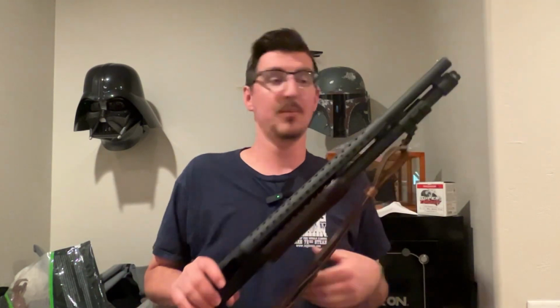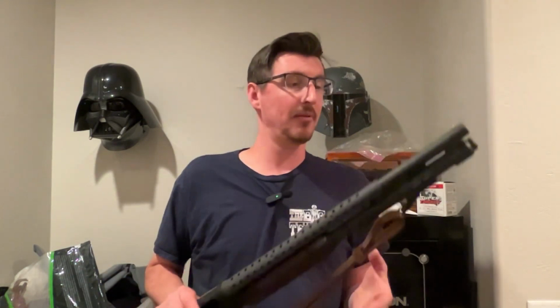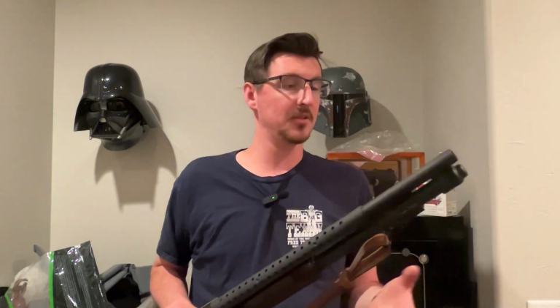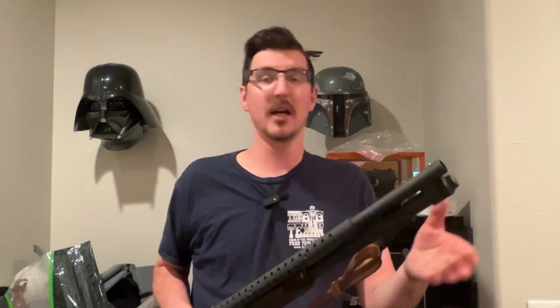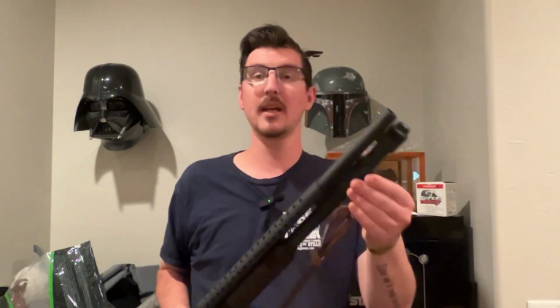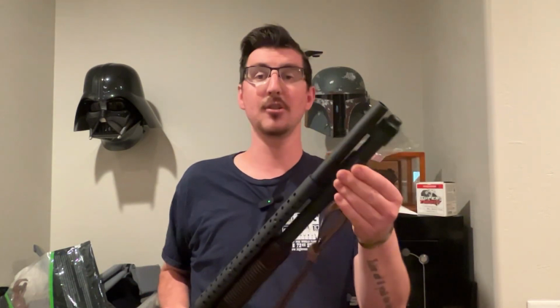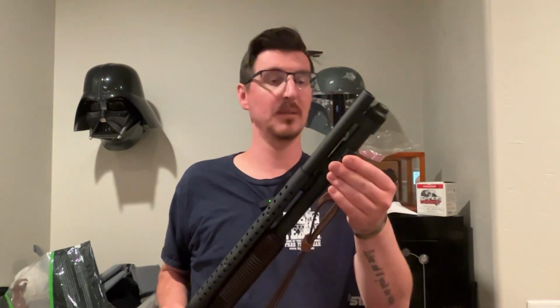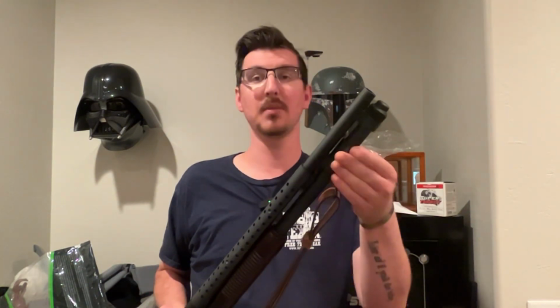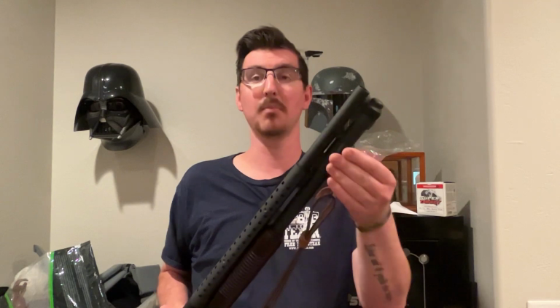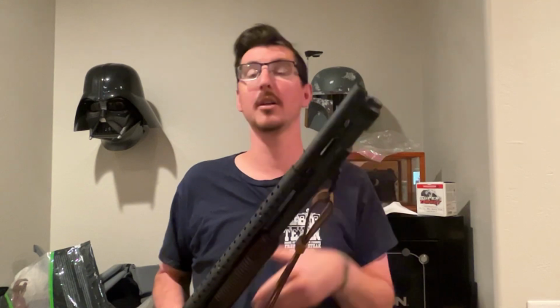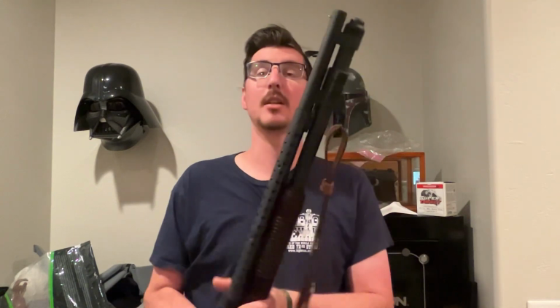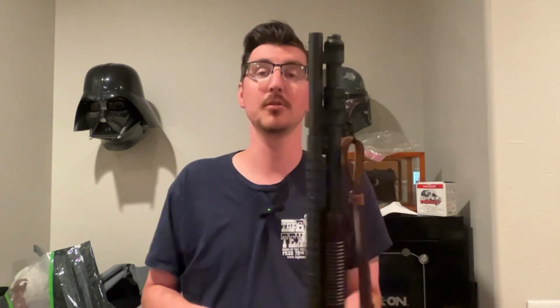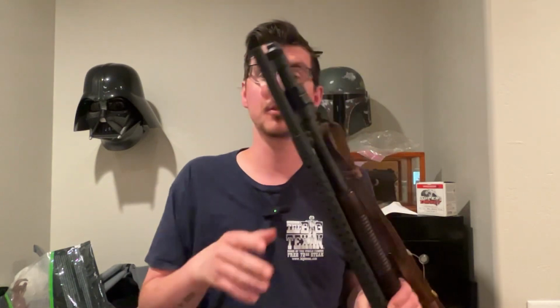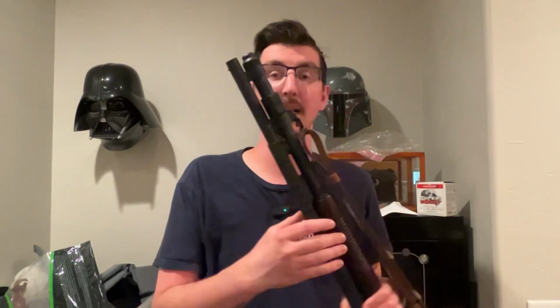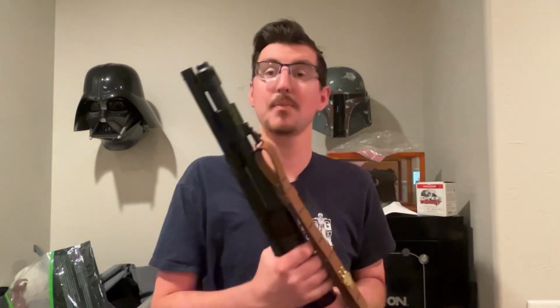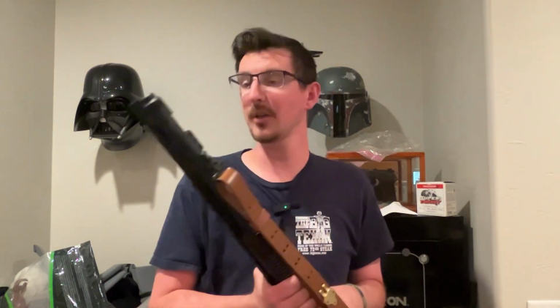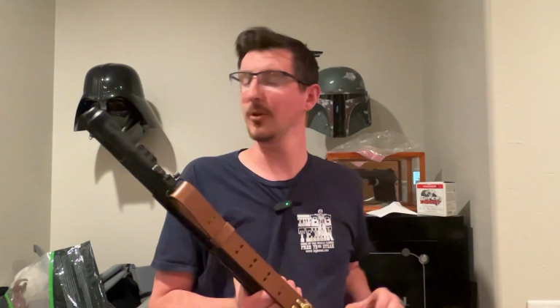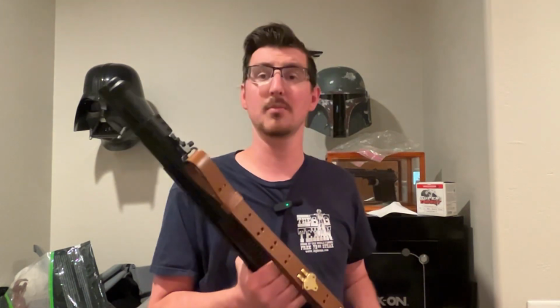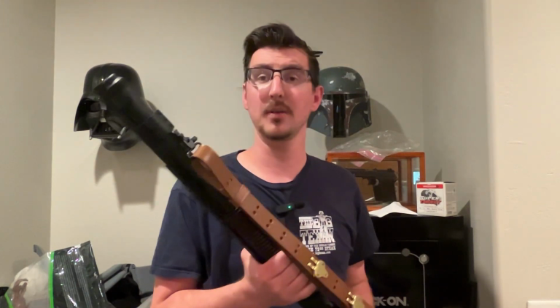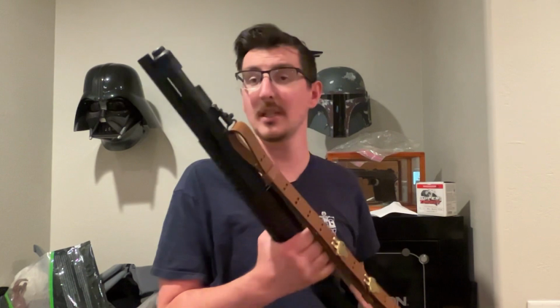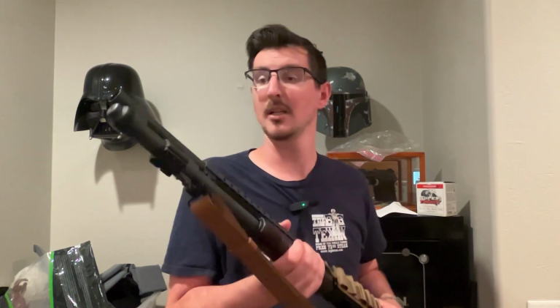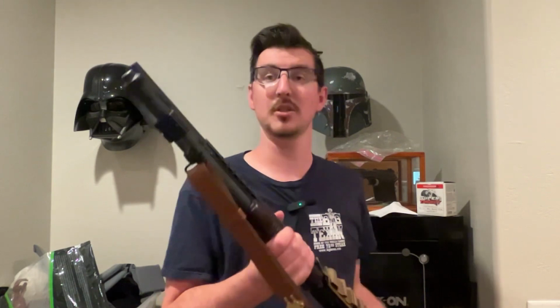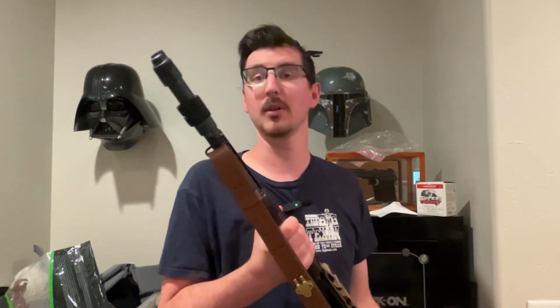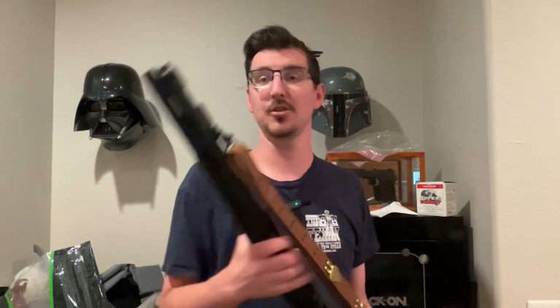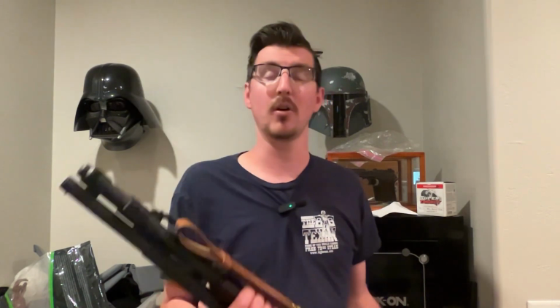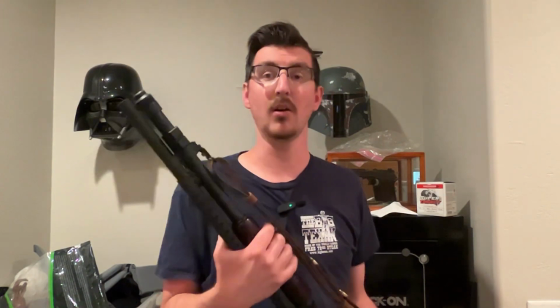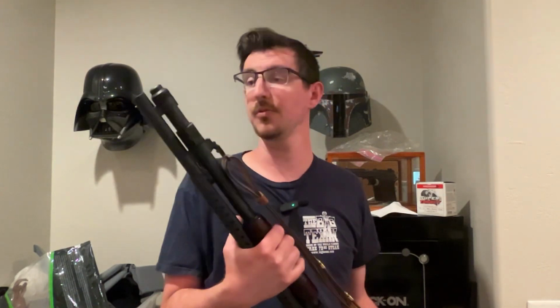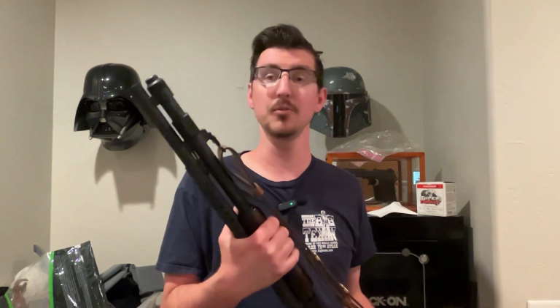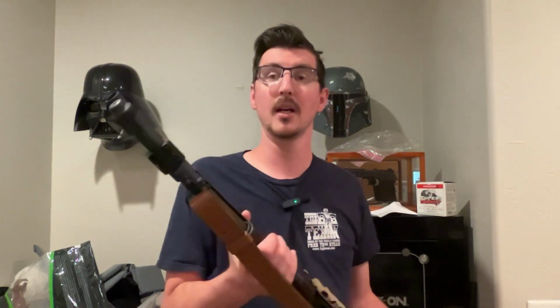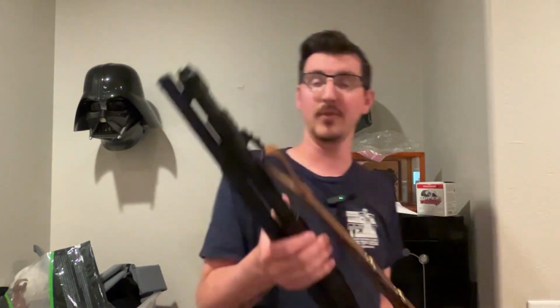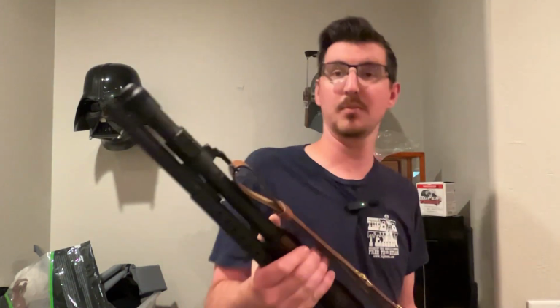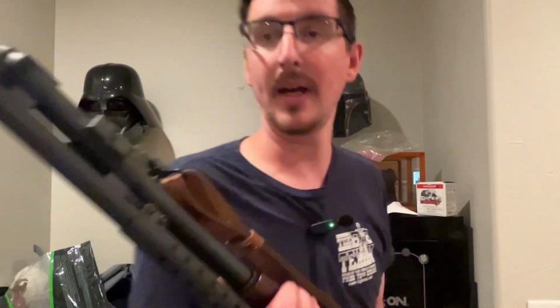I went with this because it just seemed to have a better set of reviews when I started reading, and it's polymer, which at least in my experience seems to do a really nice job of holding on to the tube. It's a very simple mount.